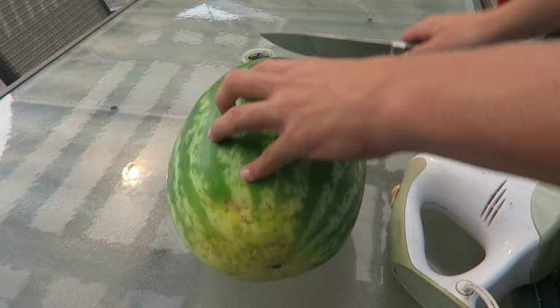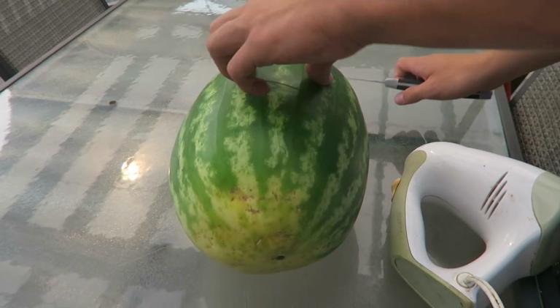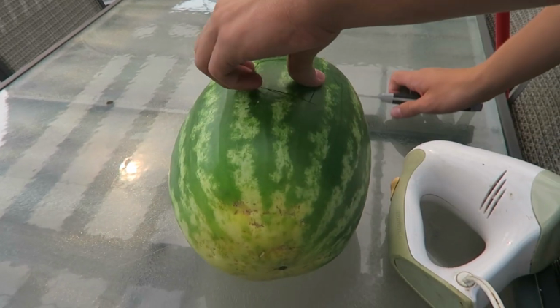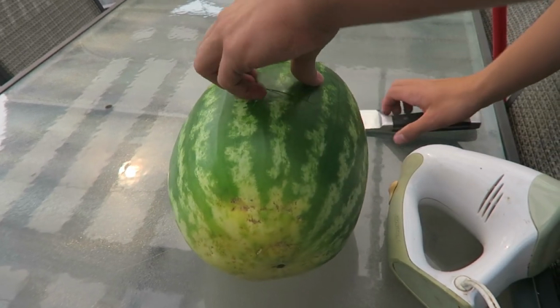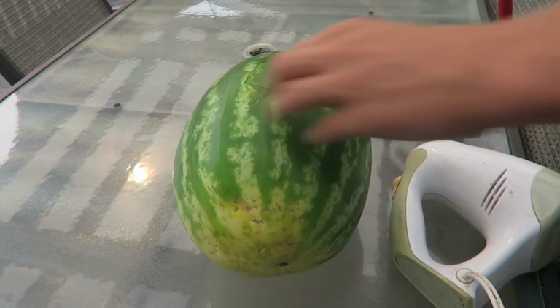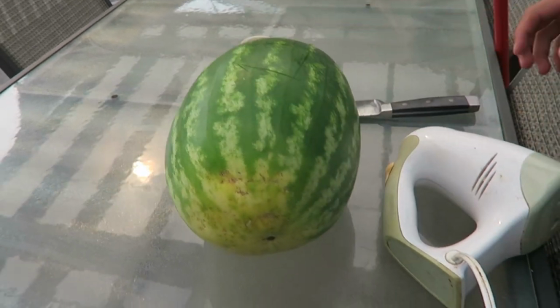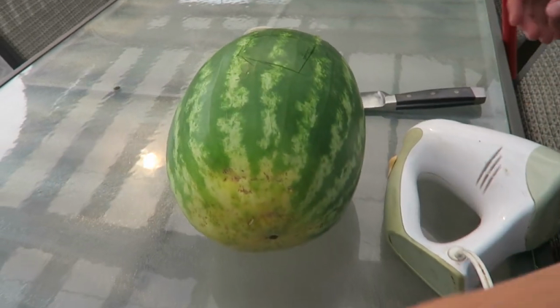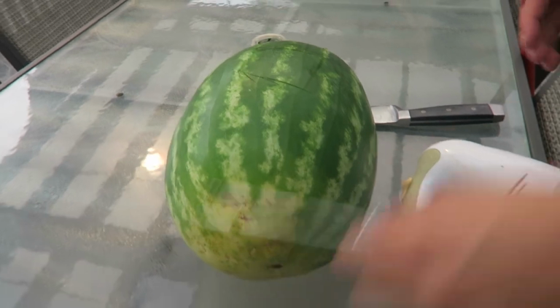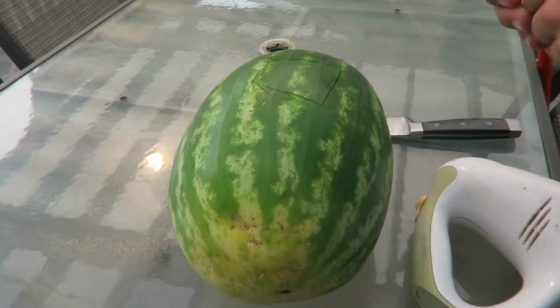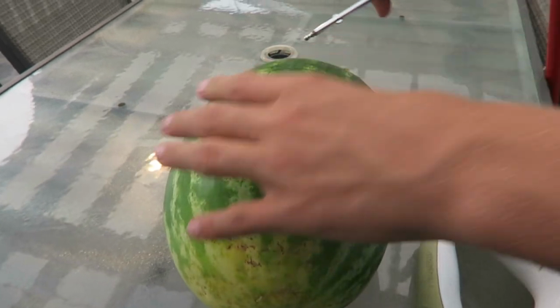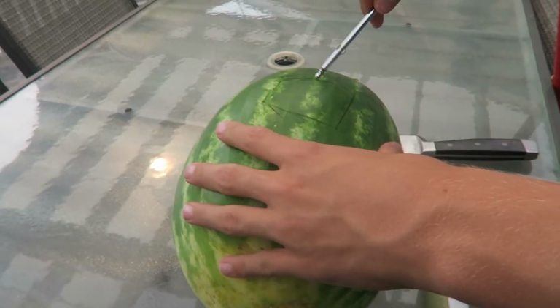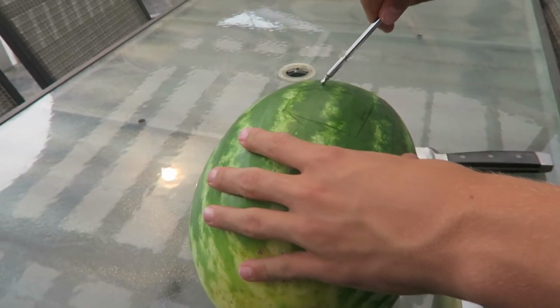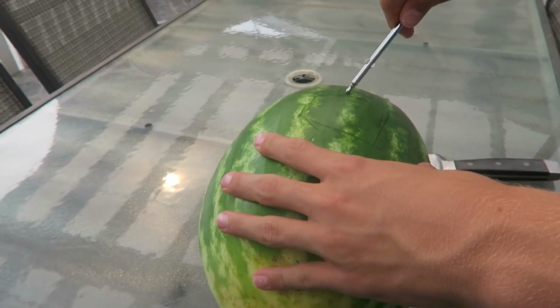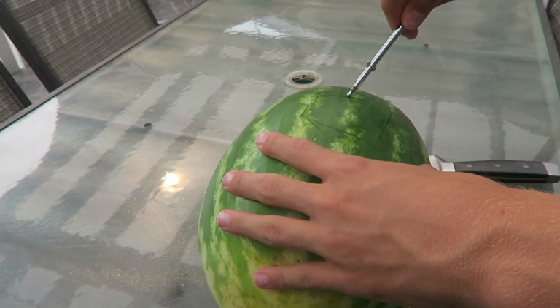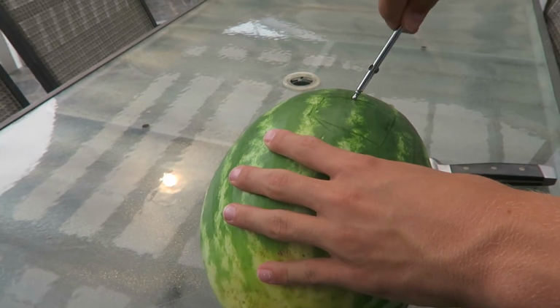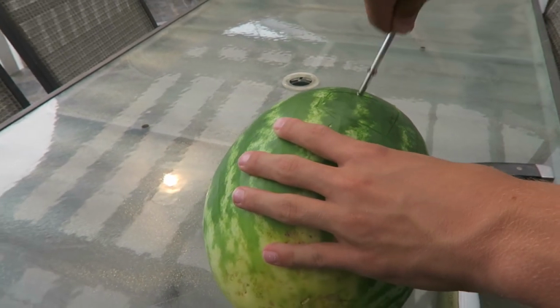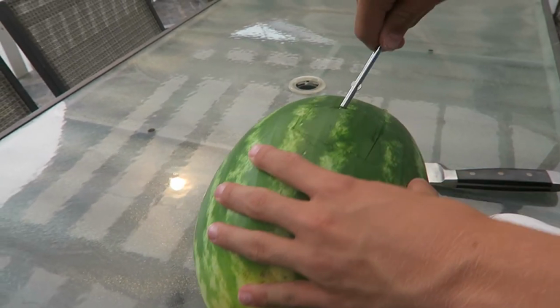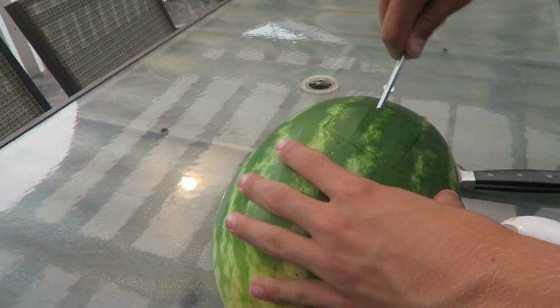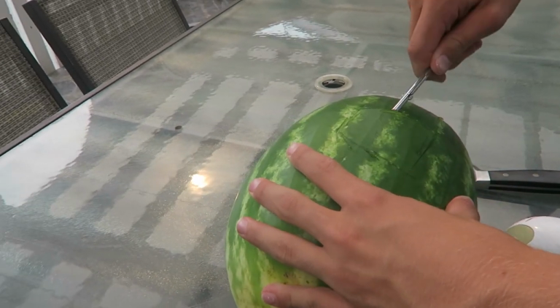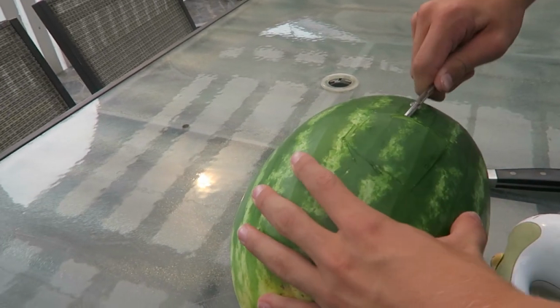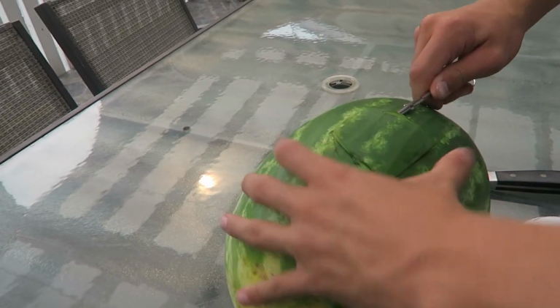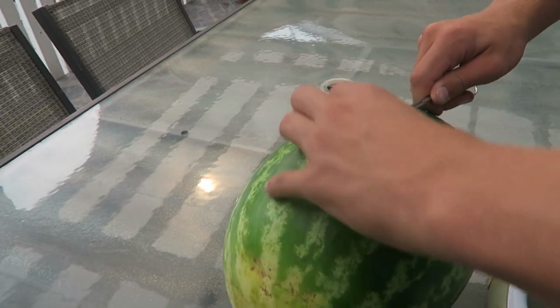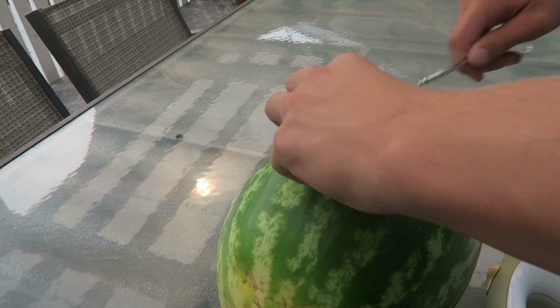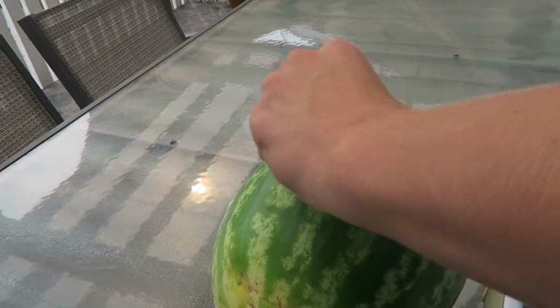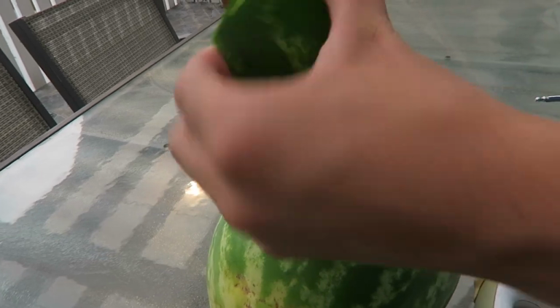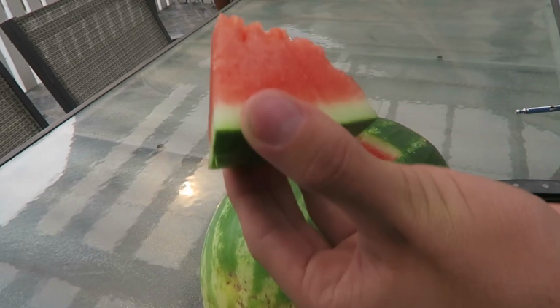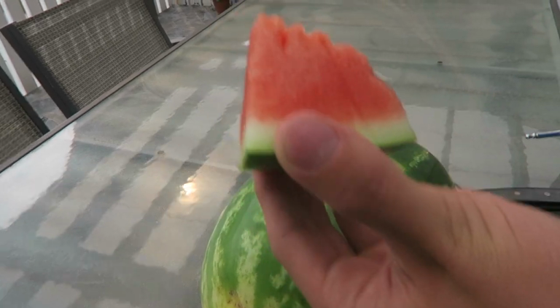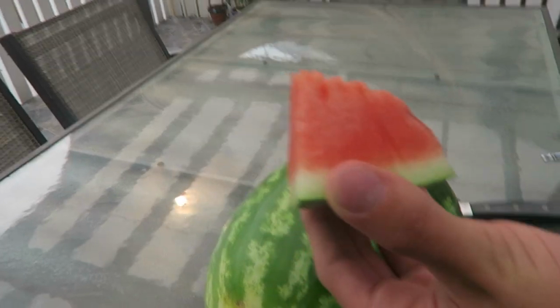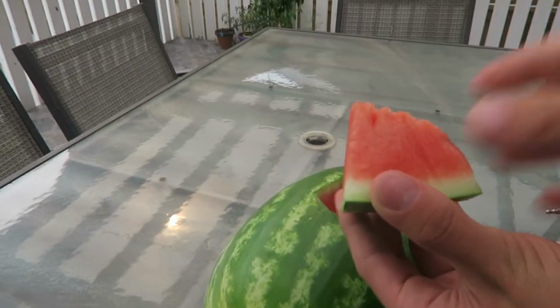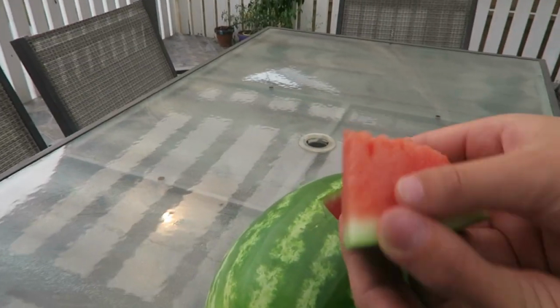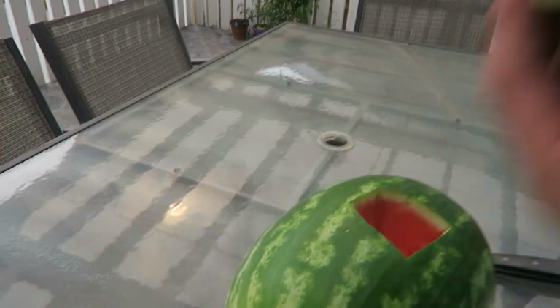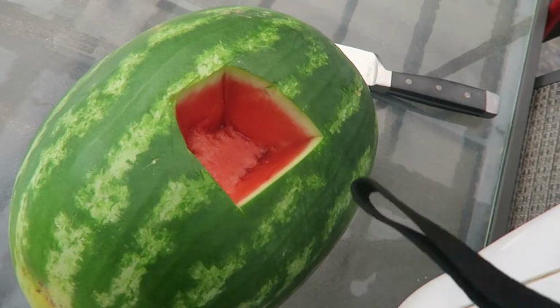Do you want like a fork to lift it up or something? That's not a fork. Like a pumpkin. I'll take that. Done.